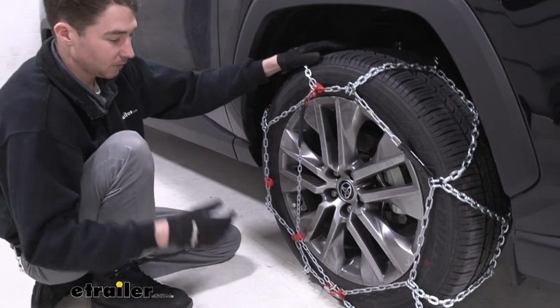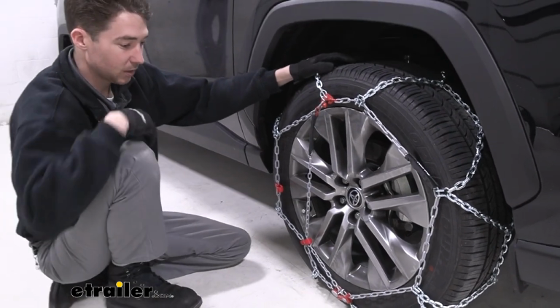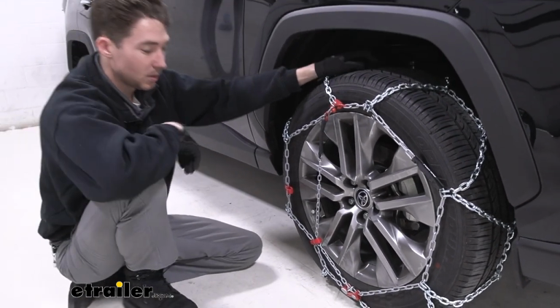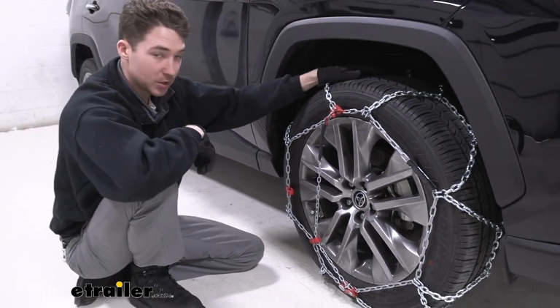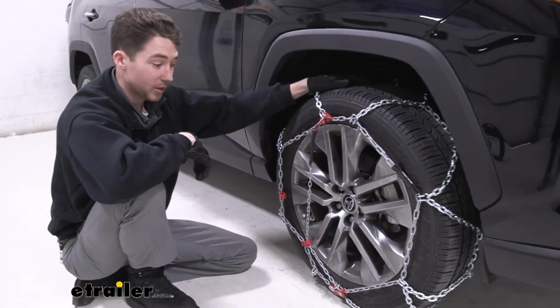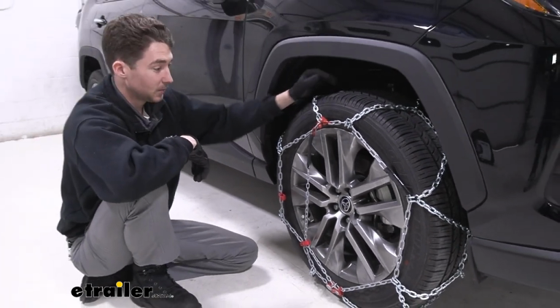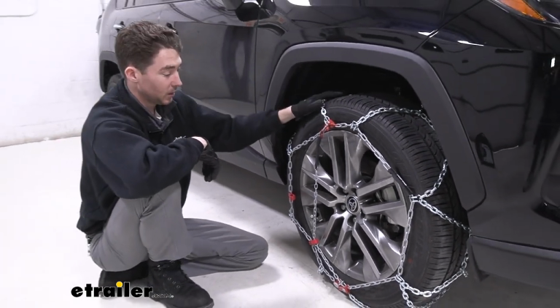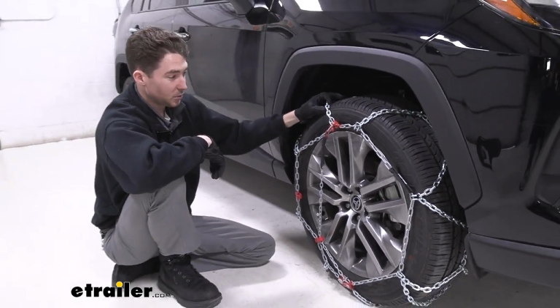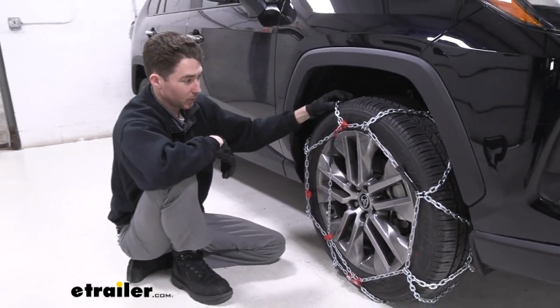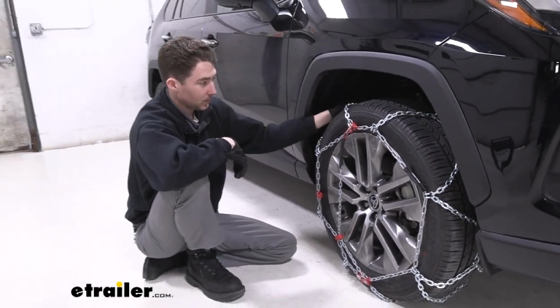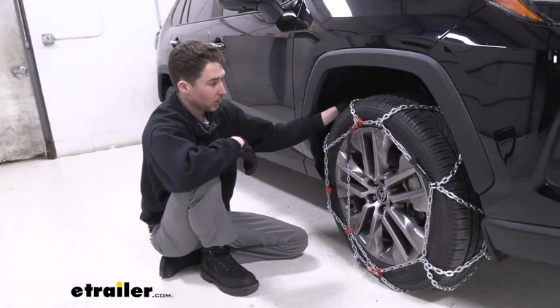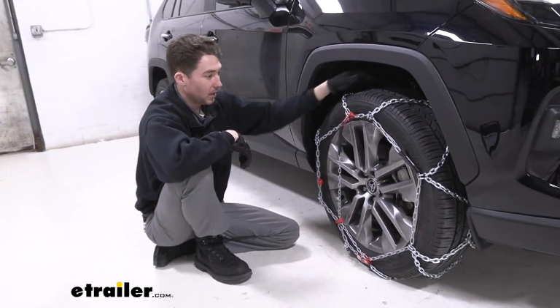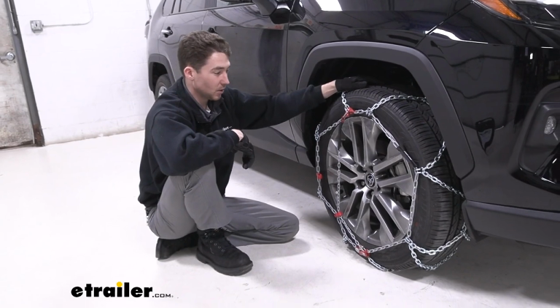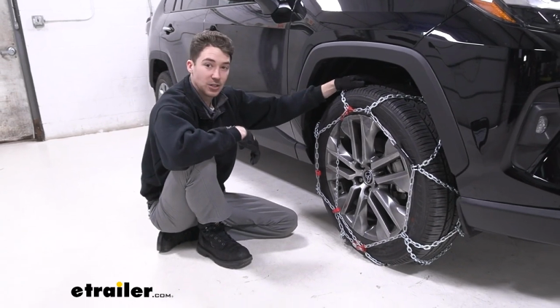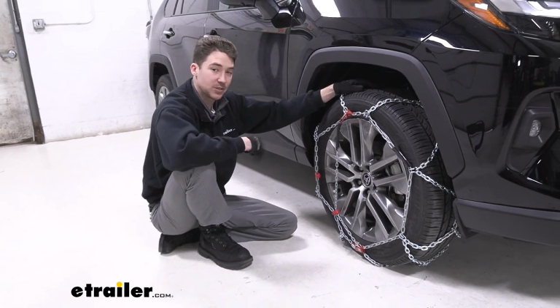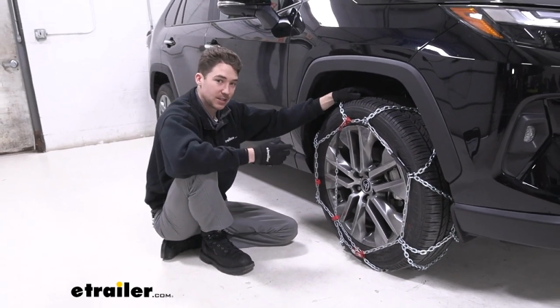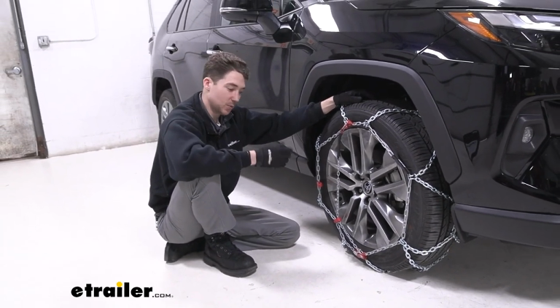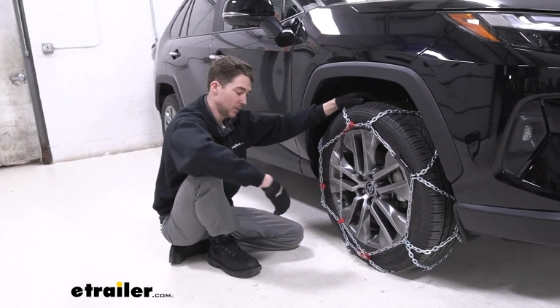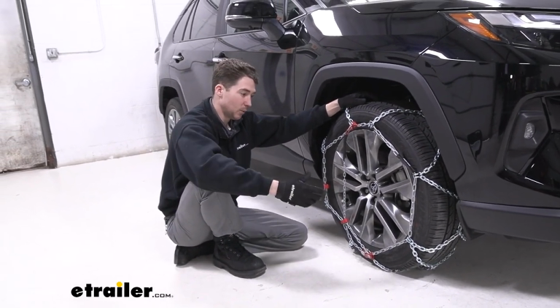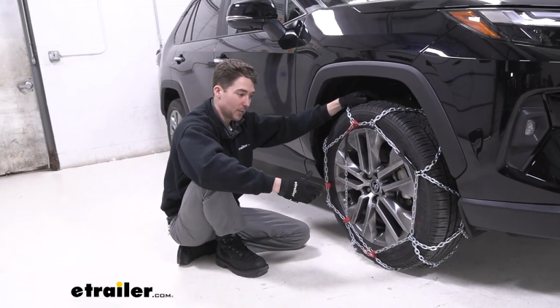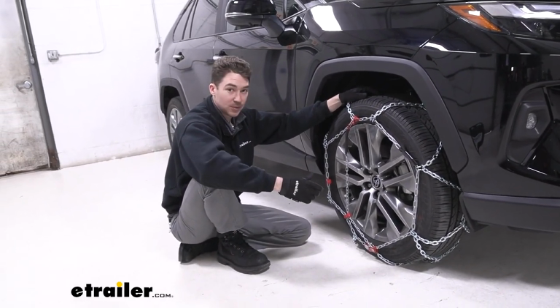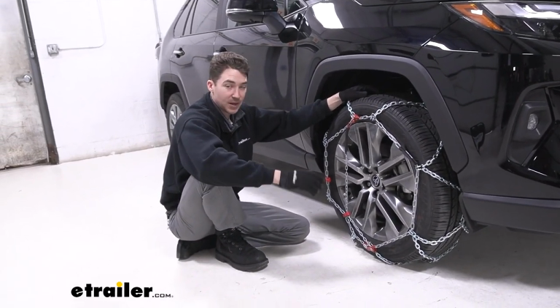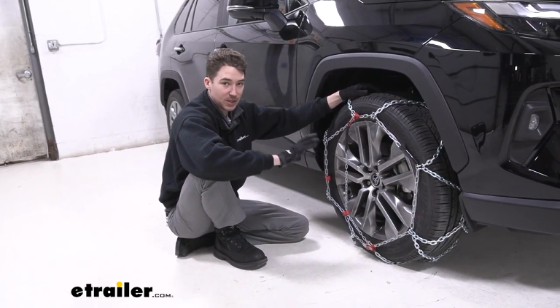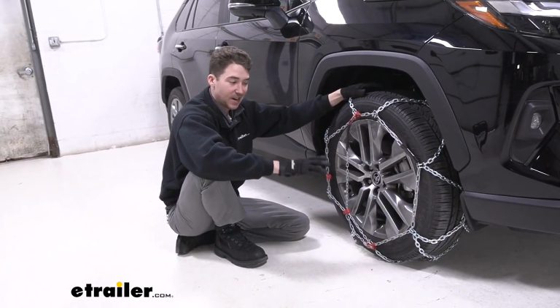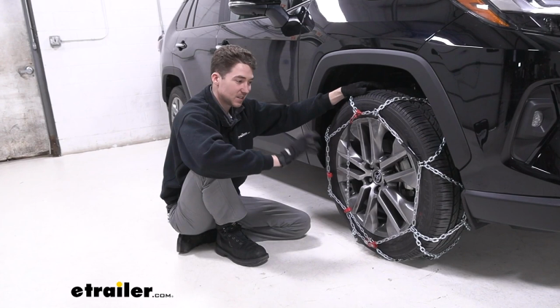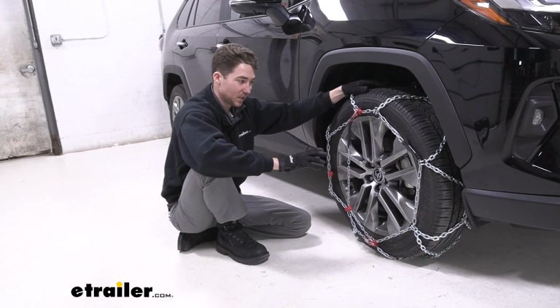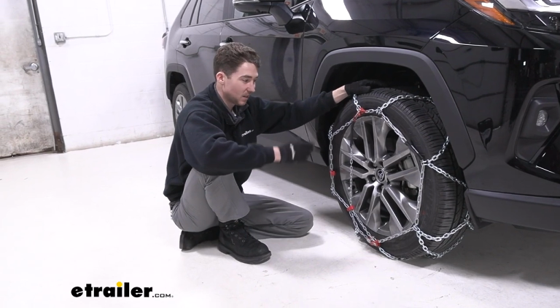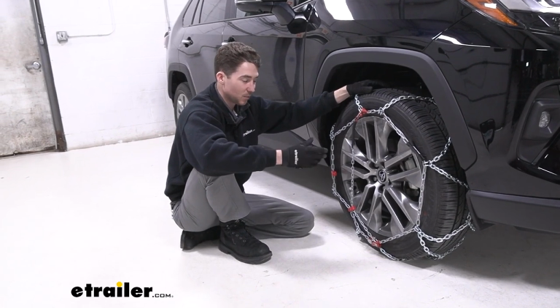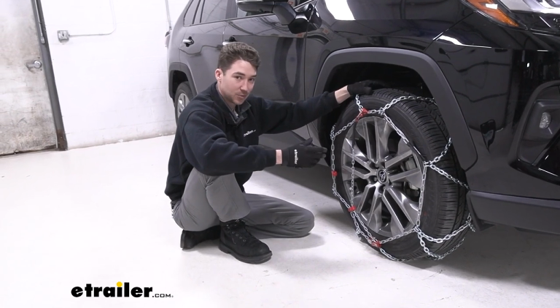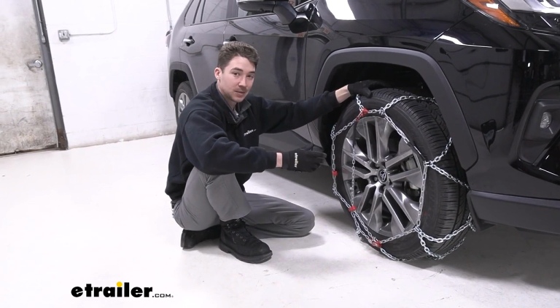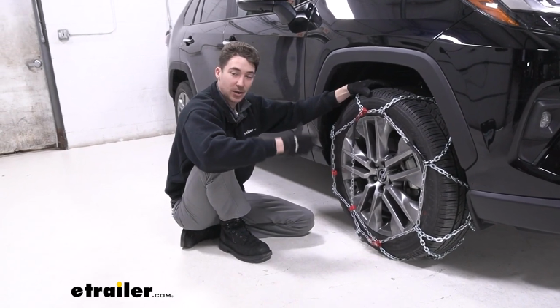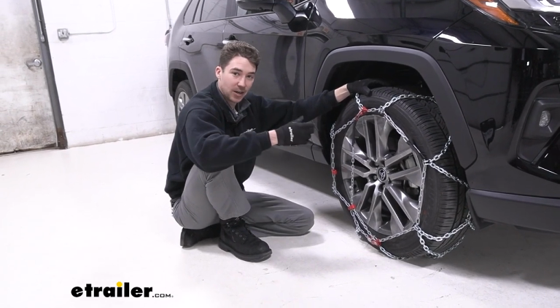From there, it's pretty much installed — relatively straightforward. Go ahead and install it on your passenger side tire as well. Roll forward or backwards a few times just to make sure that everything stays in place and is the way that you want it, and you're ready to go.